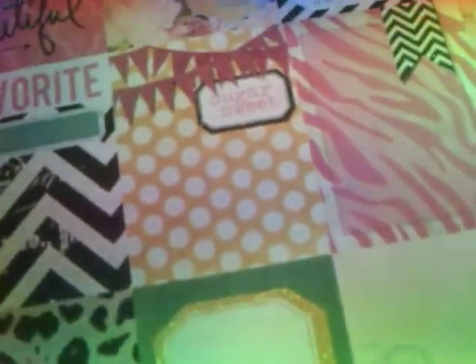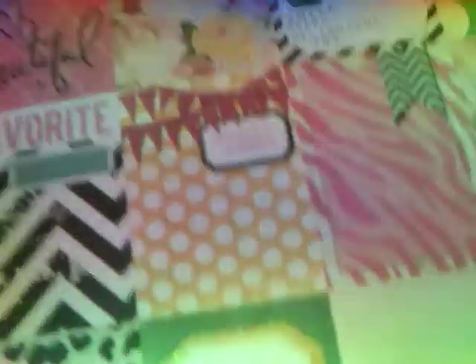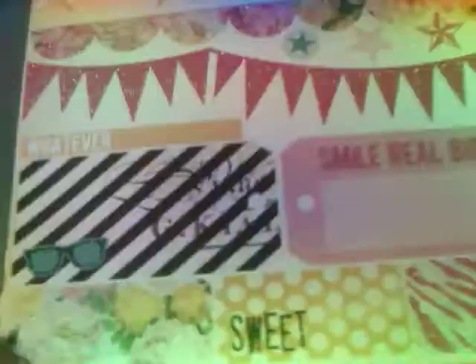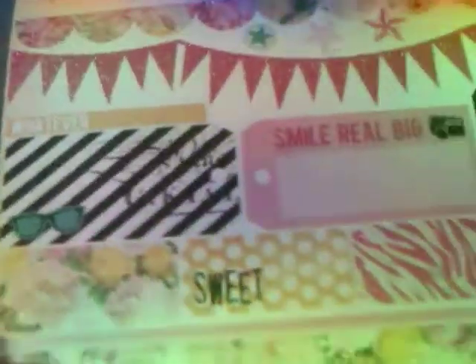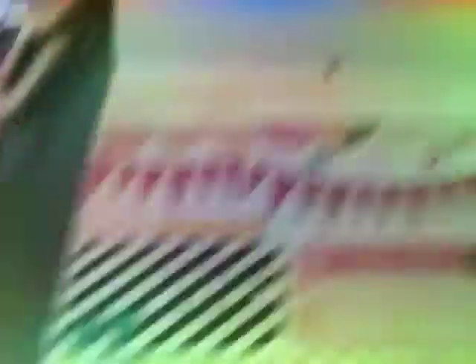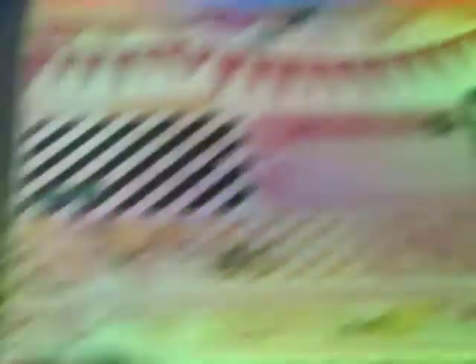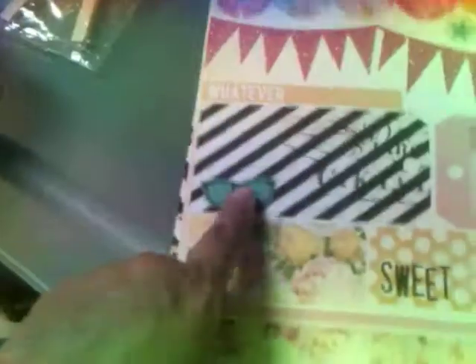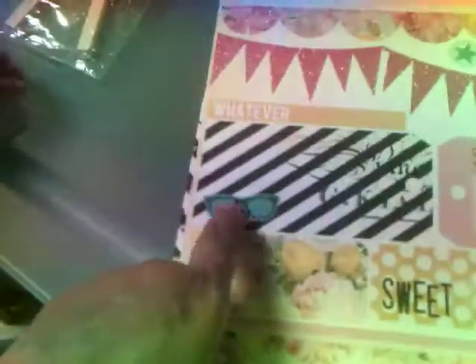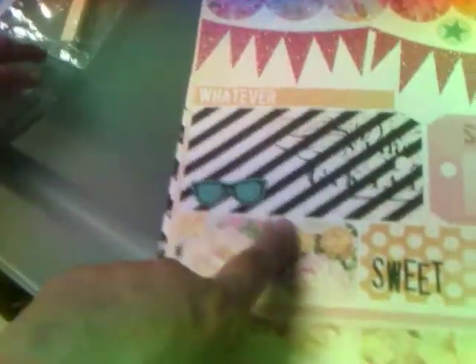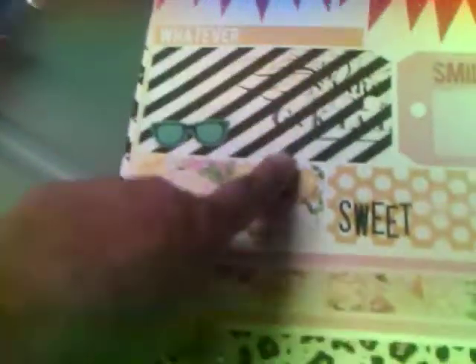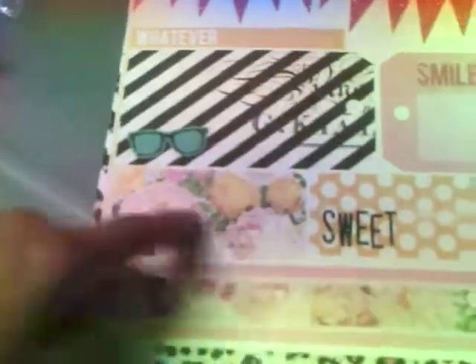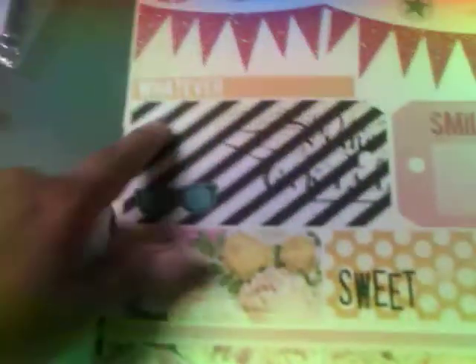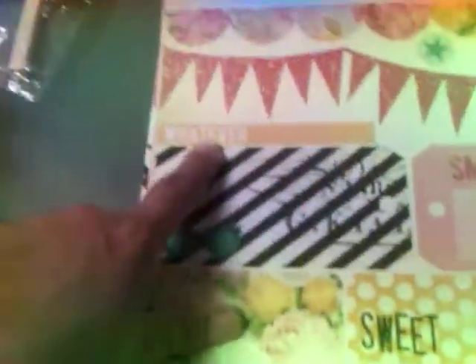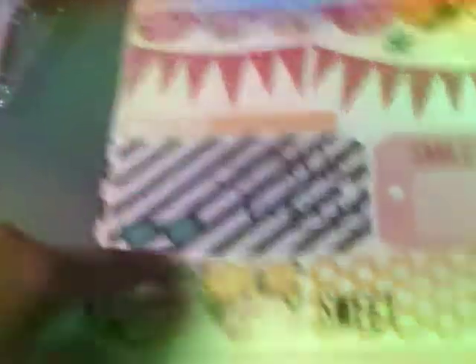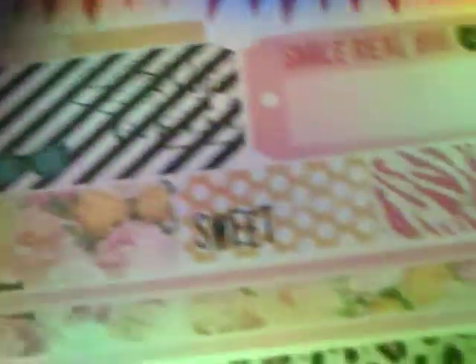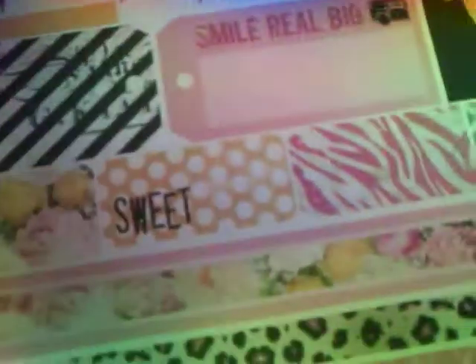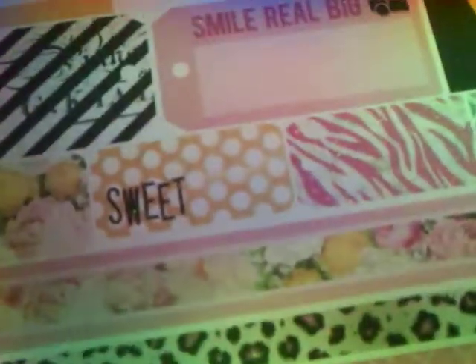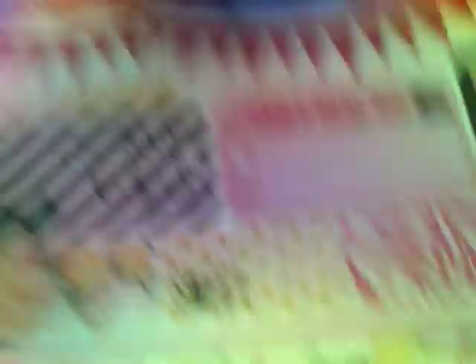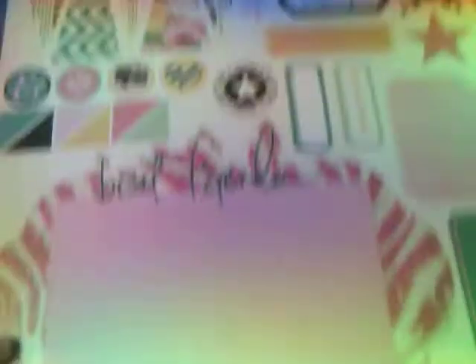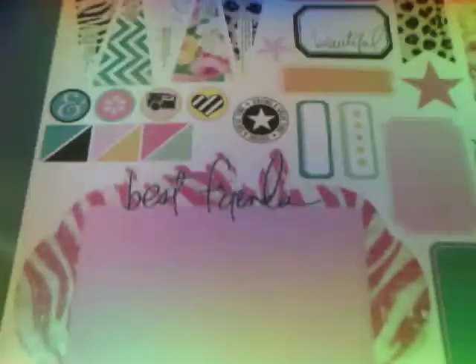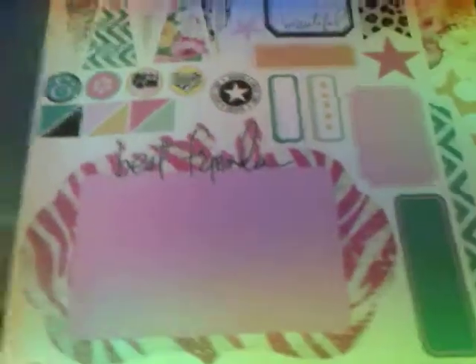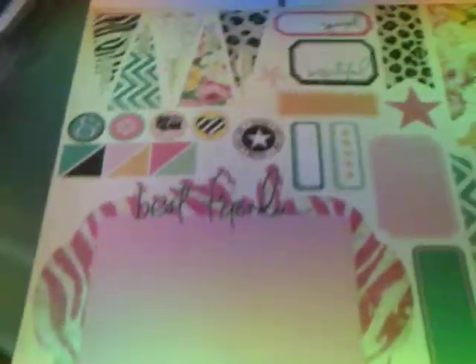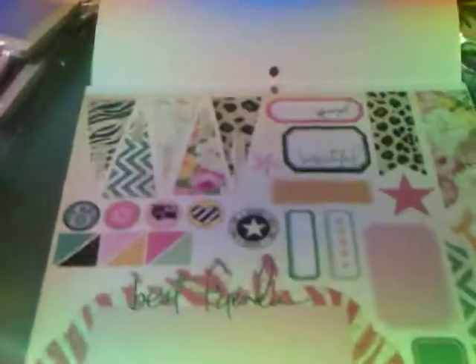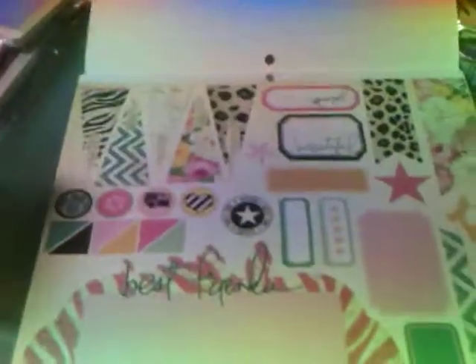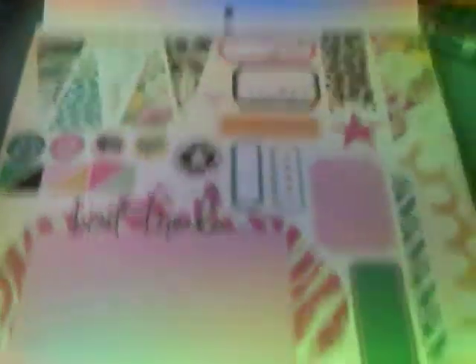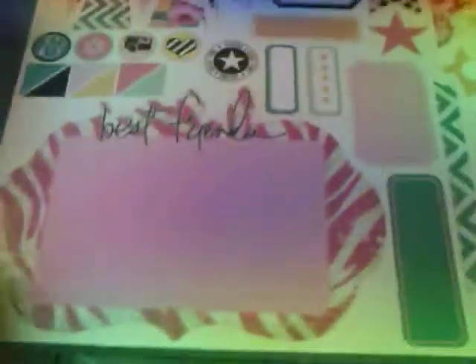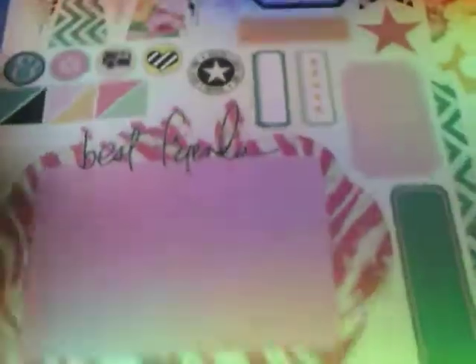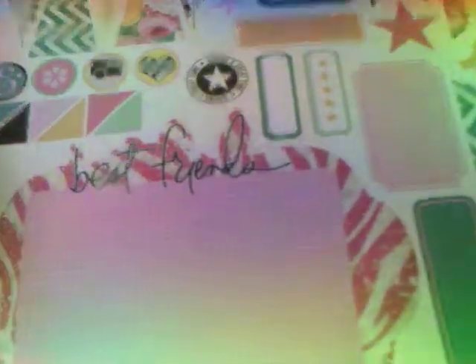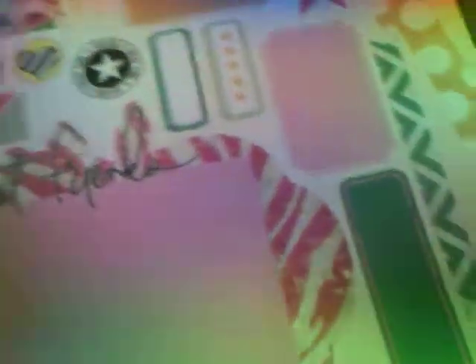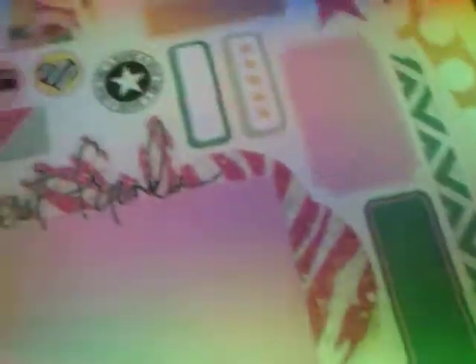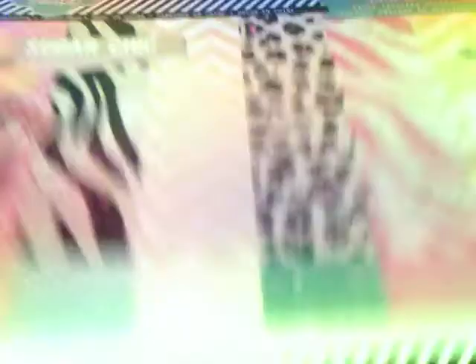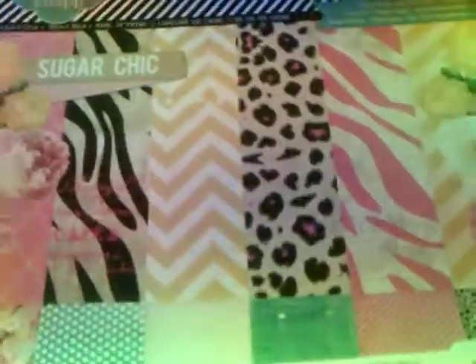Then it comes with this one — this is my favorite. The glasses that say 'whatever.' That's too cute. And then this one — this one's so stinking cute. So that's the paper pad.